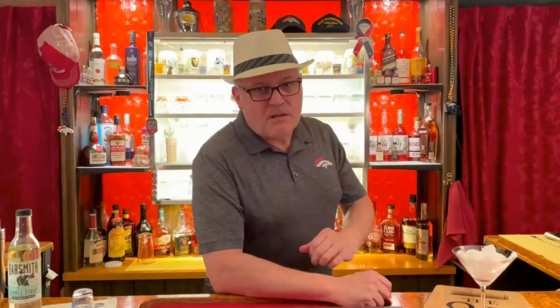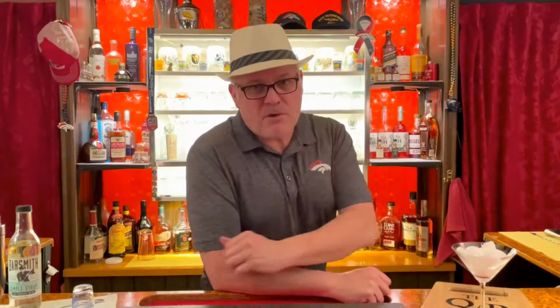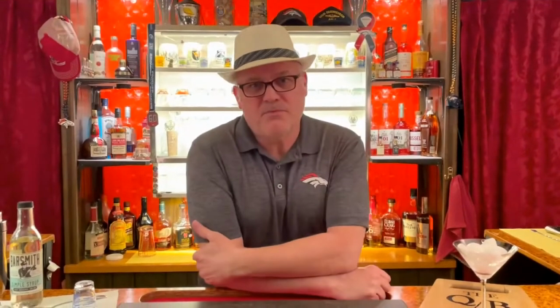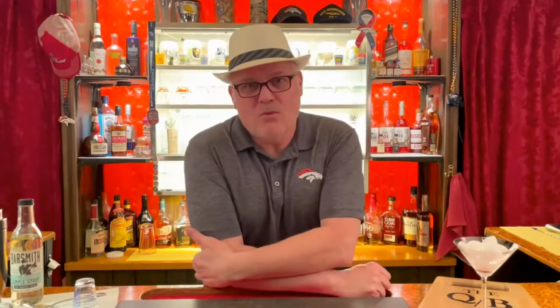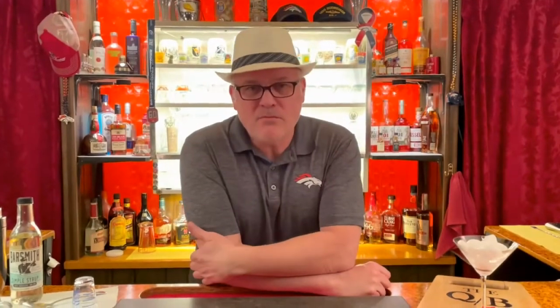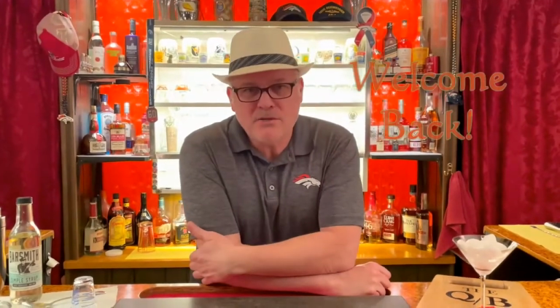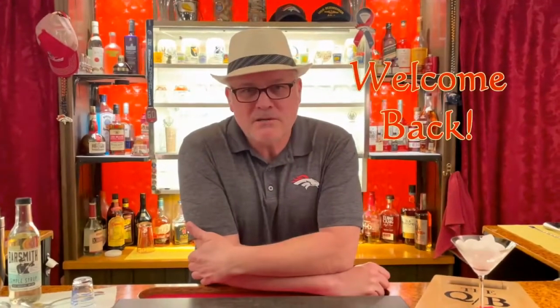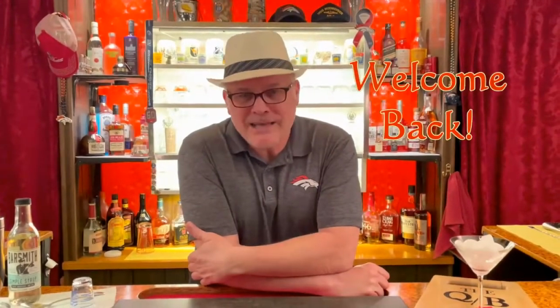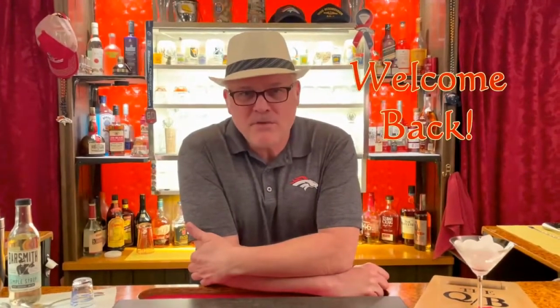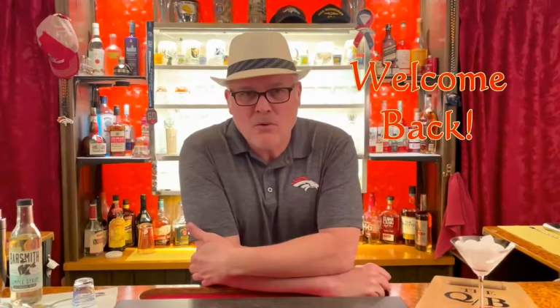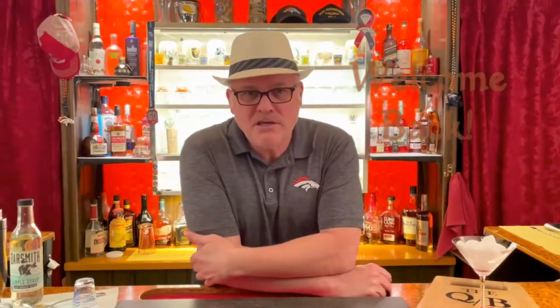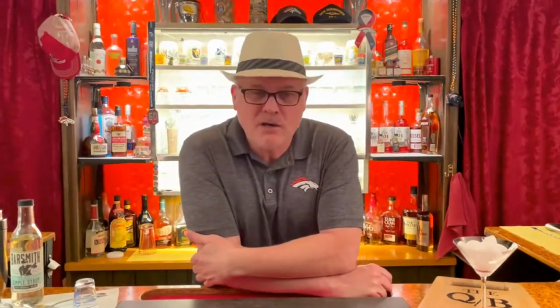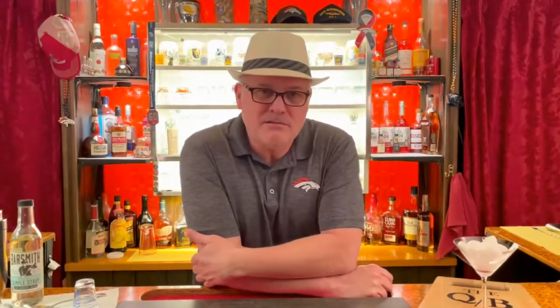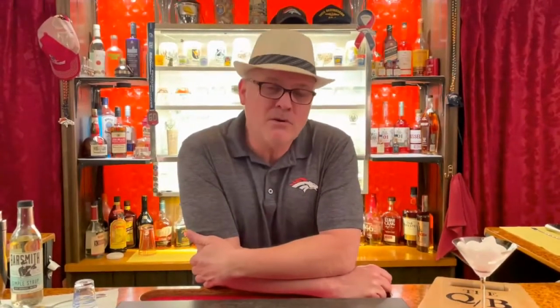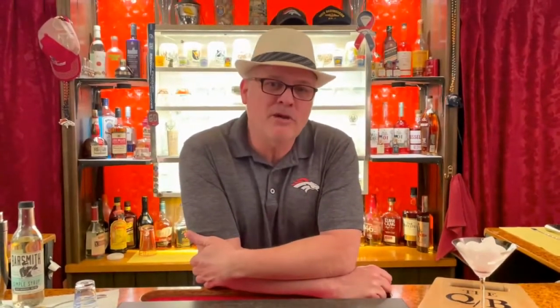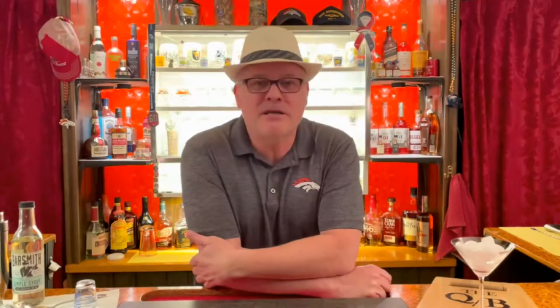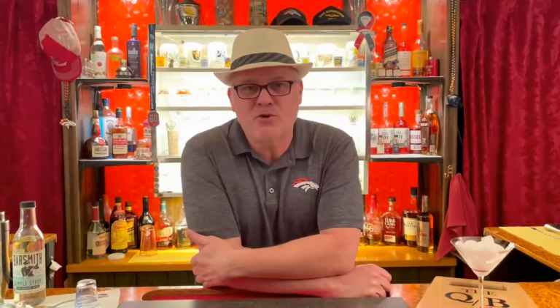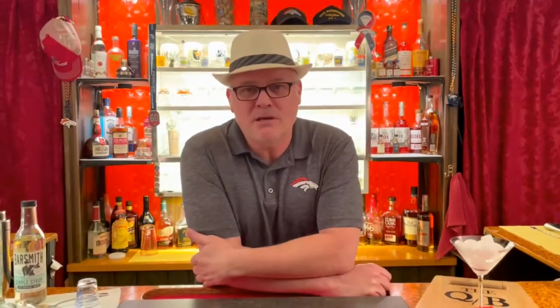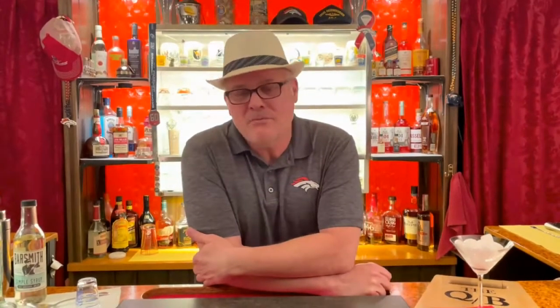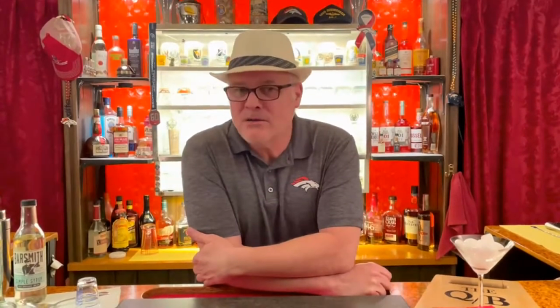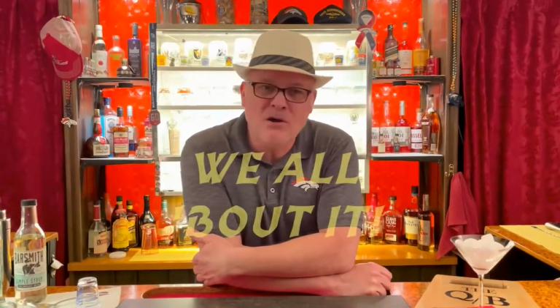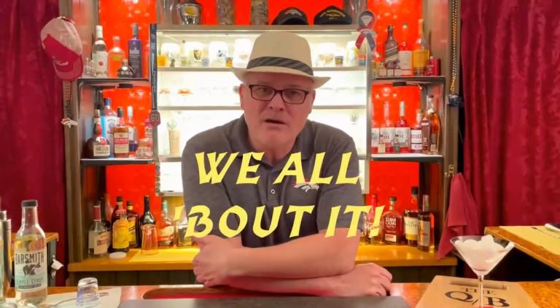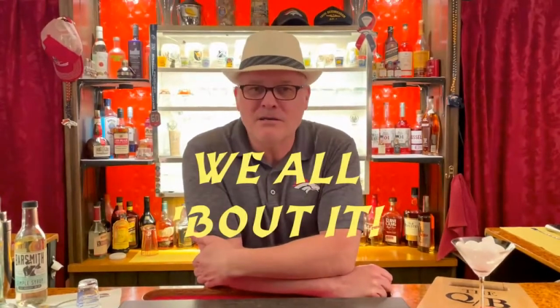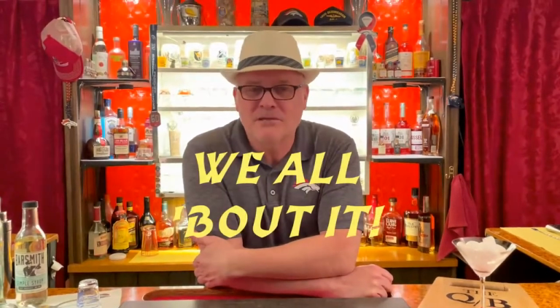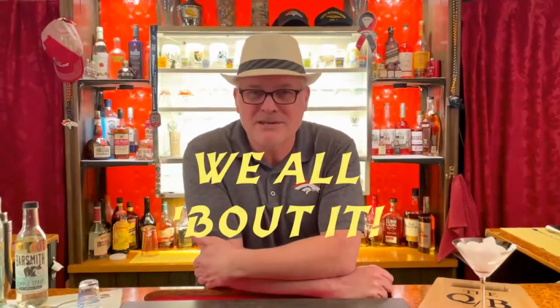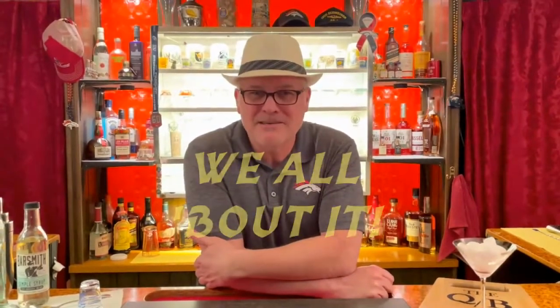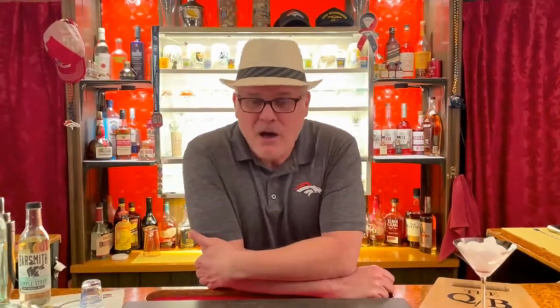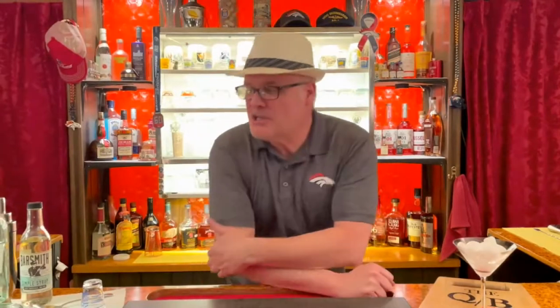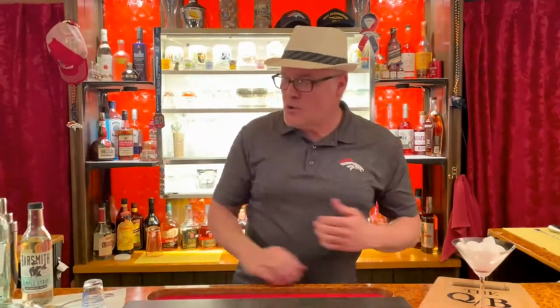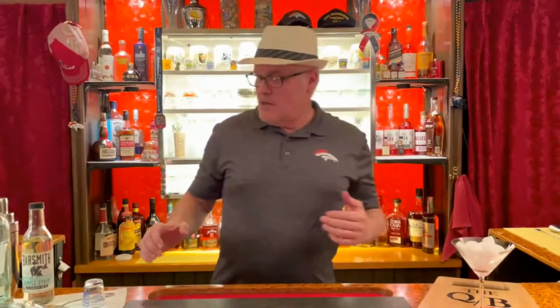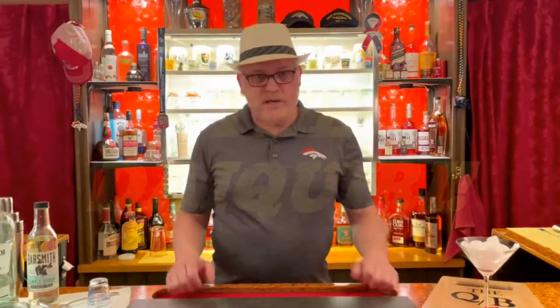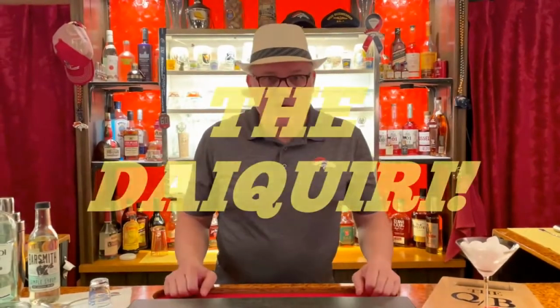Hey folks, welcome back to another exciting episode of The Quarantine Bartender. If you don't know me, my name is QB, and my channel is all about cocktails and drinks. On today's show, the daiquiri.